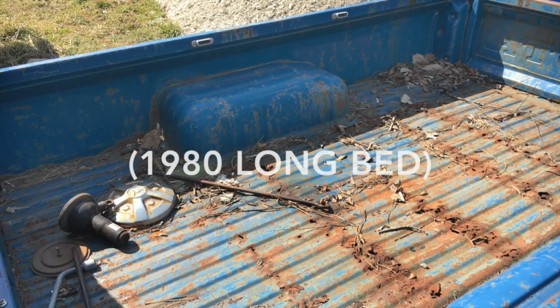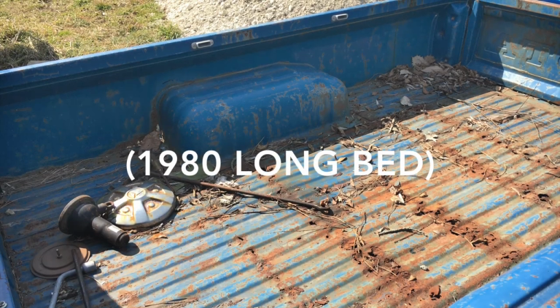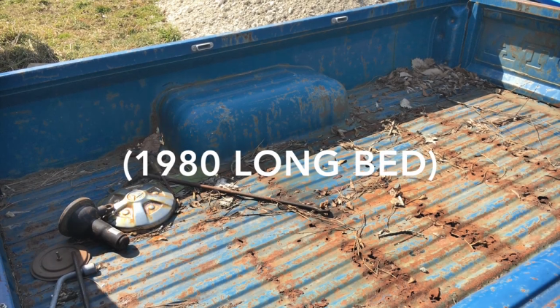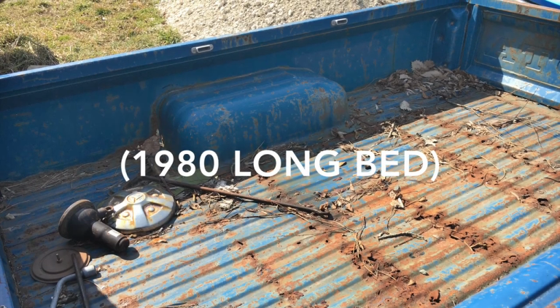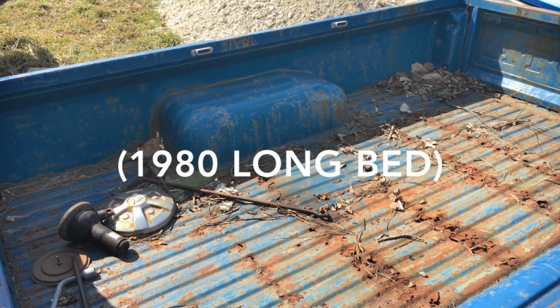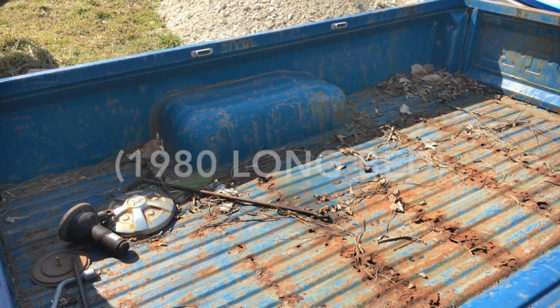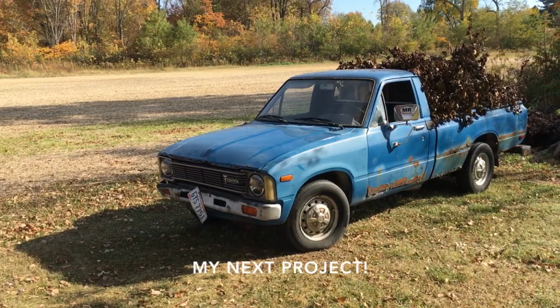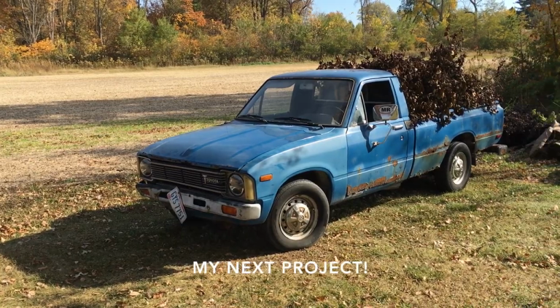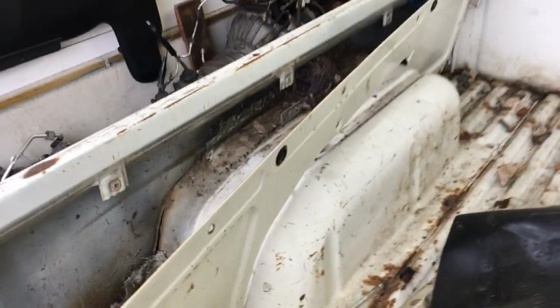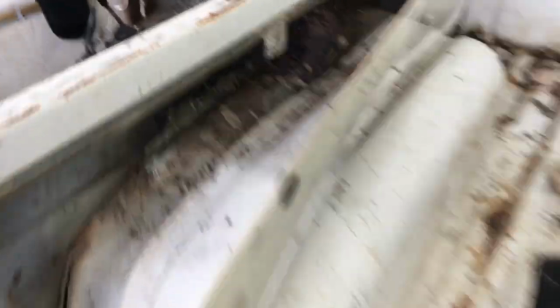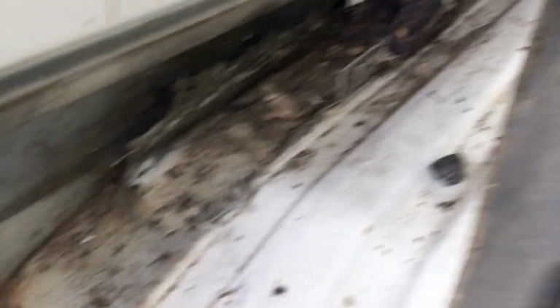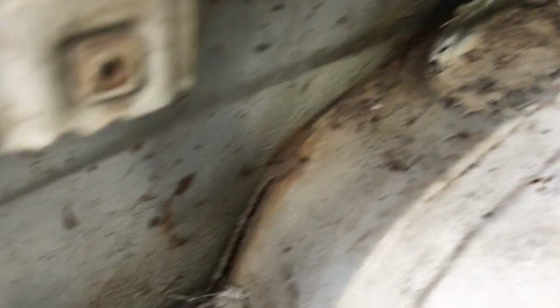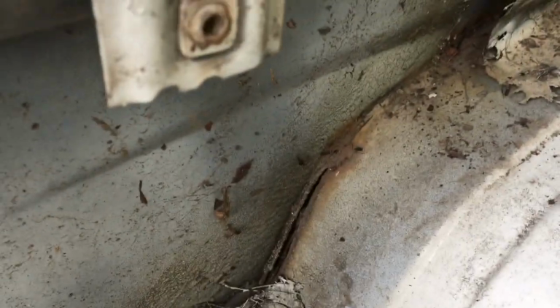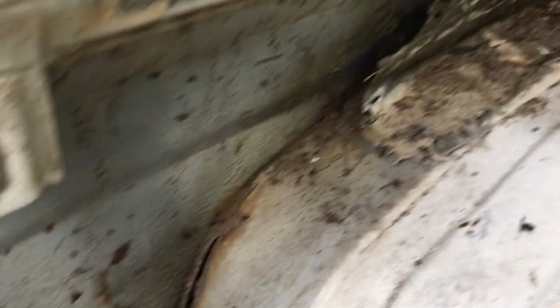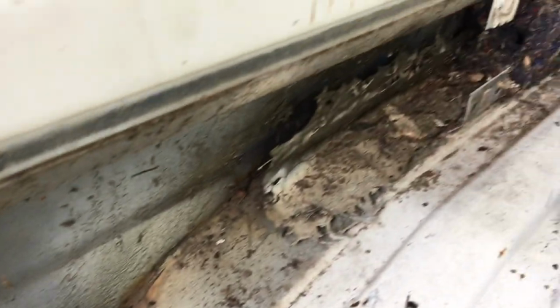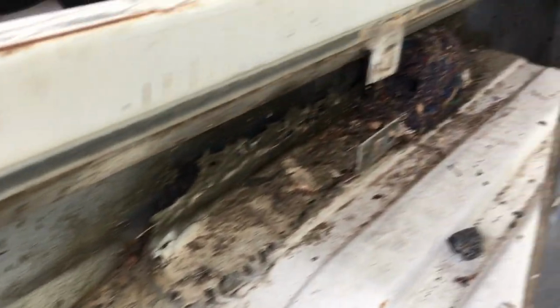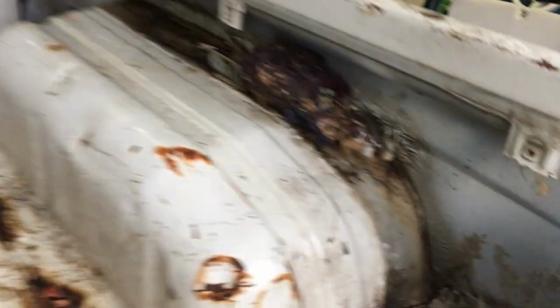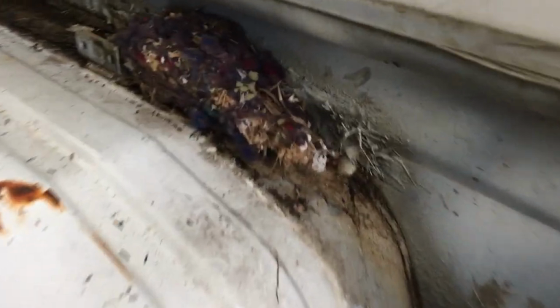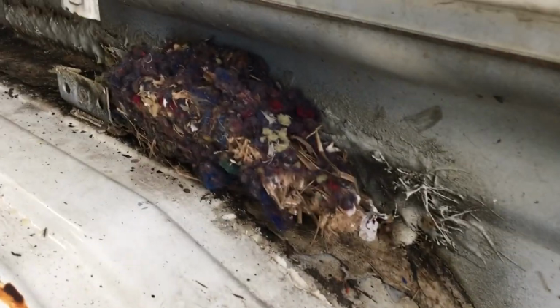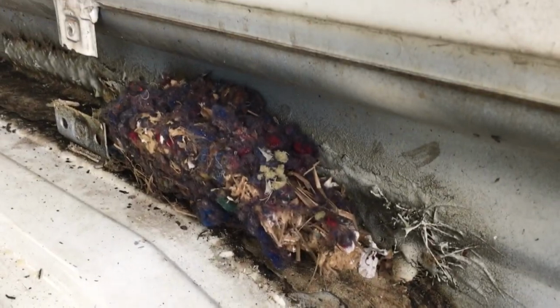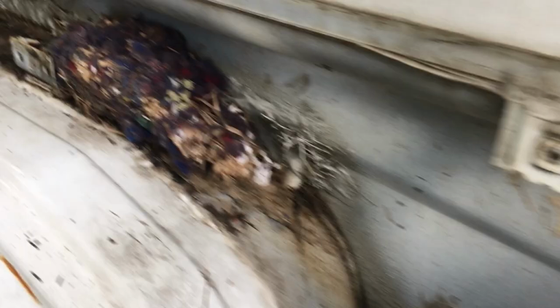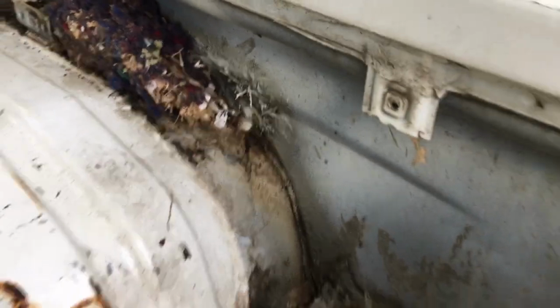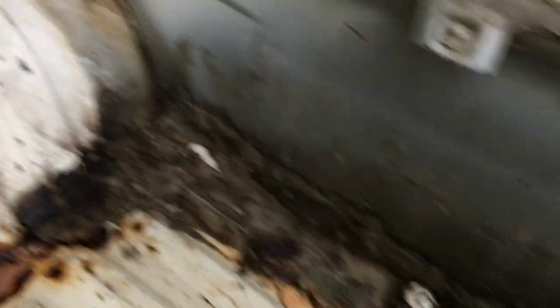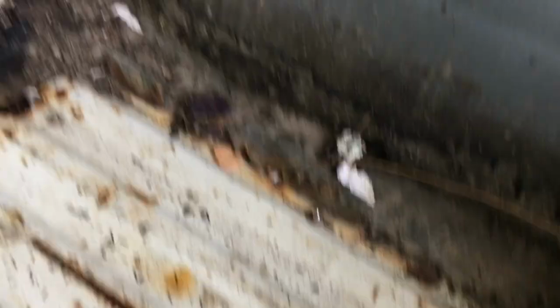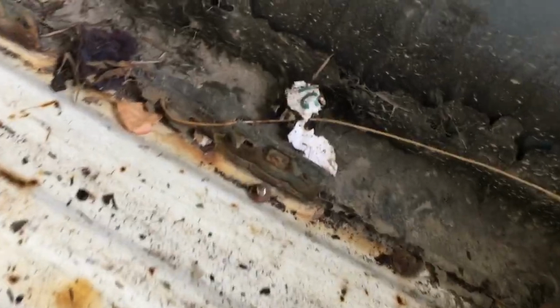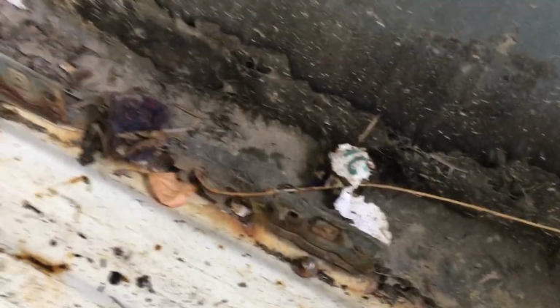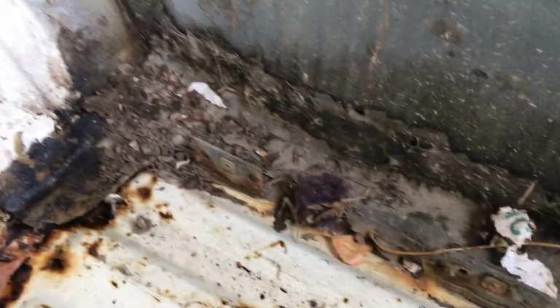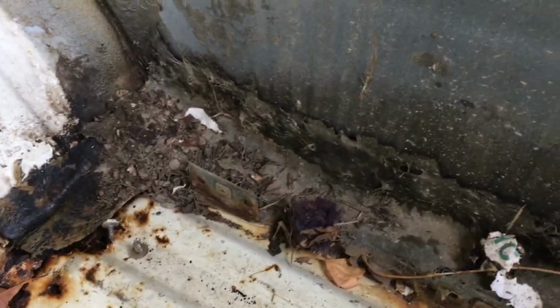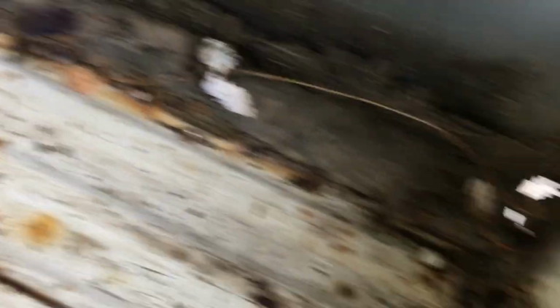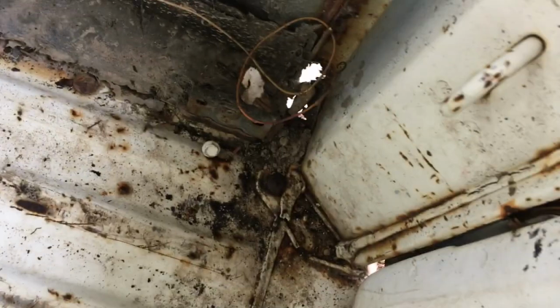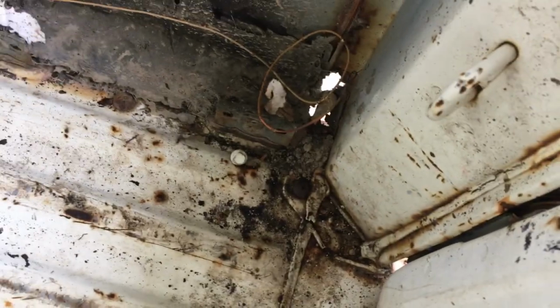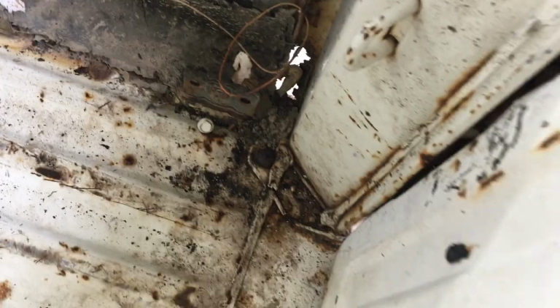While the panels do protect cargo from denting the bed from the inside — the previous generations didn't have these panels — they do hold a lot of debris inside. And mouse nests, although I'm sure they wouldn't have gotten in here if it weren't for the holes from the seam rotting away.